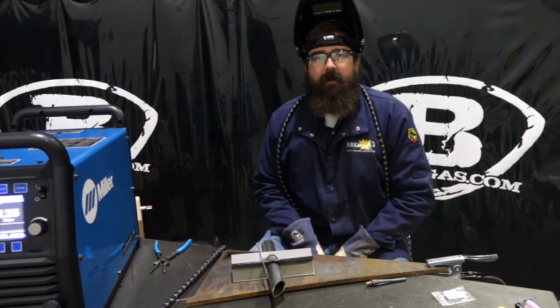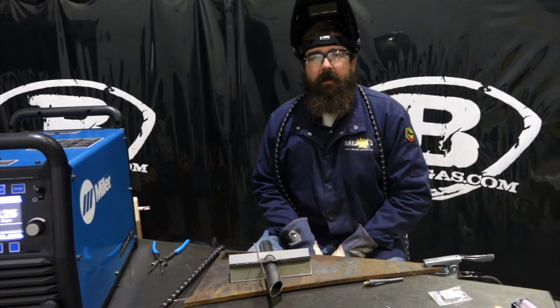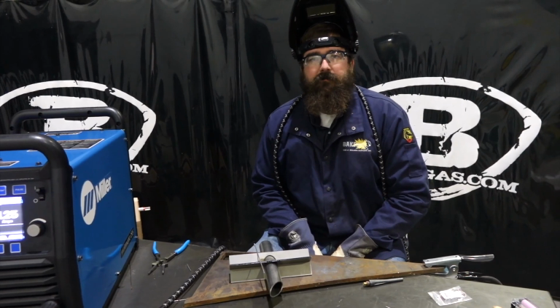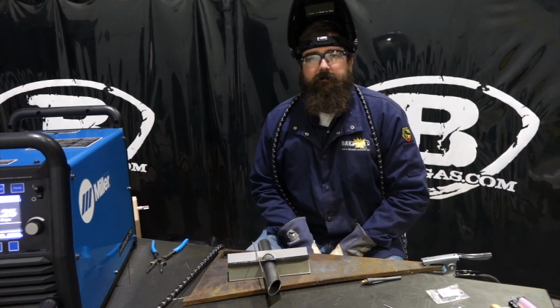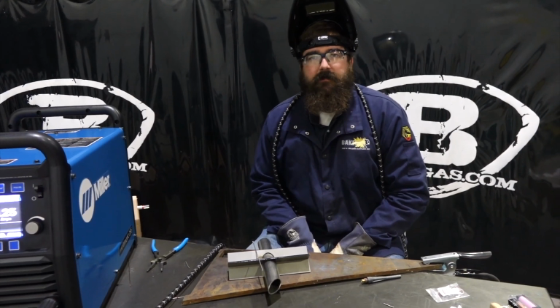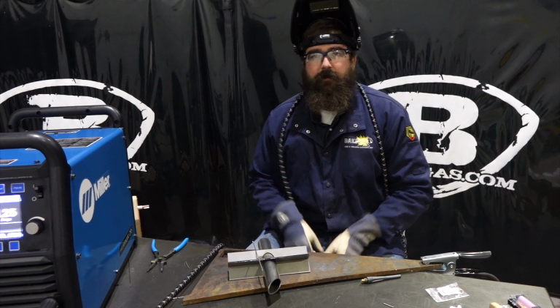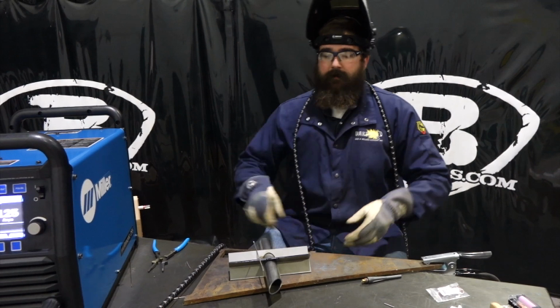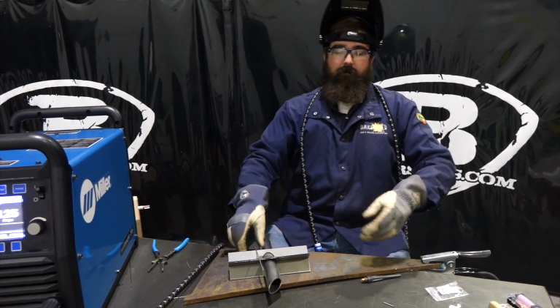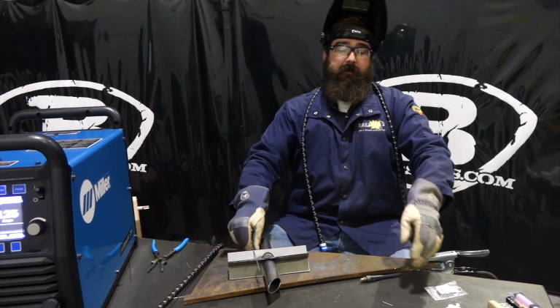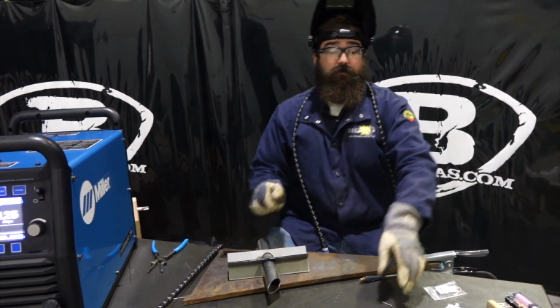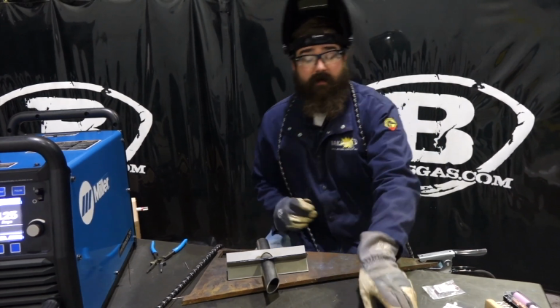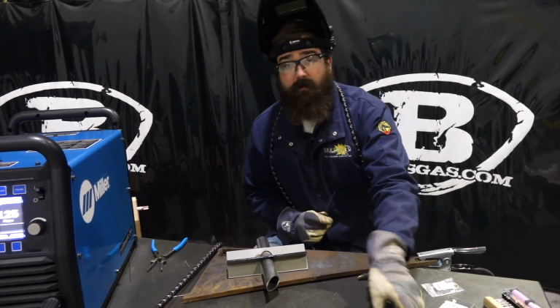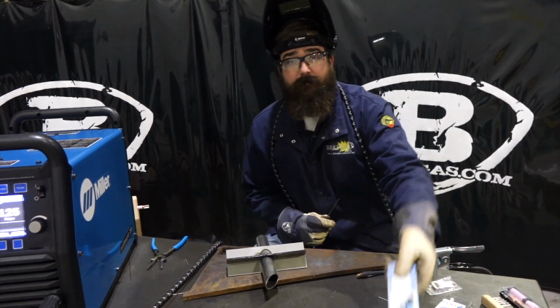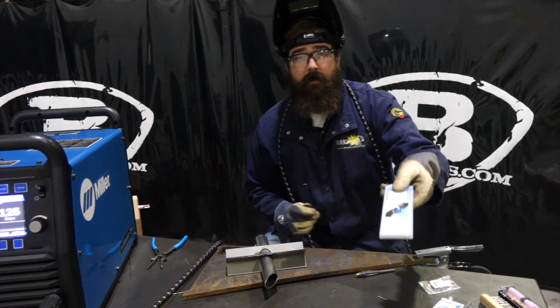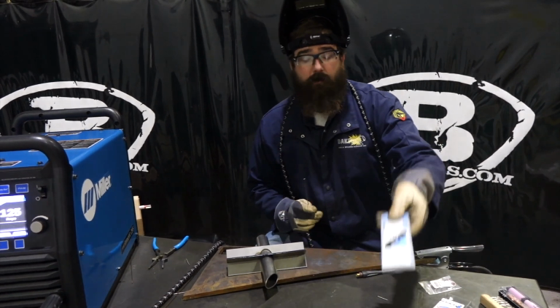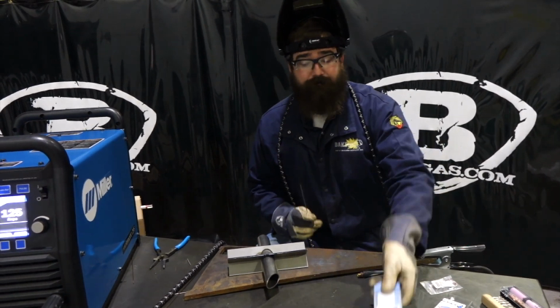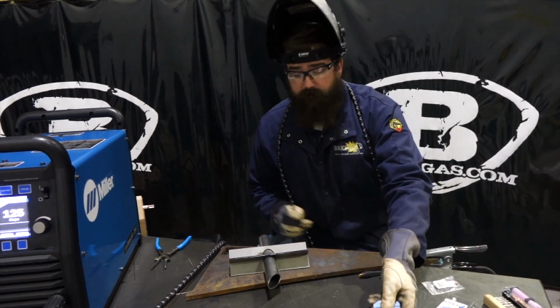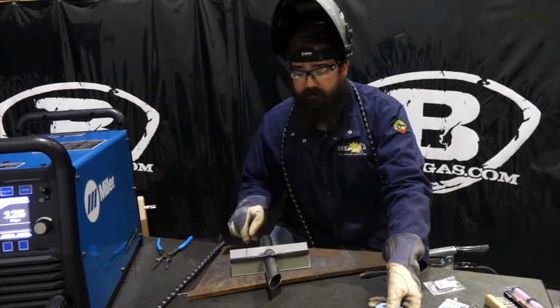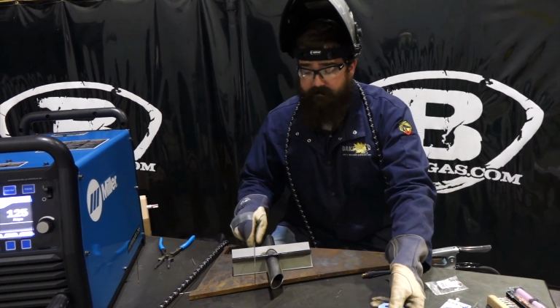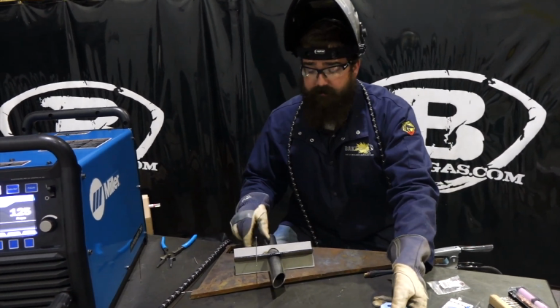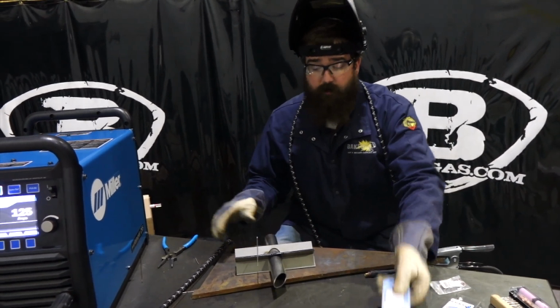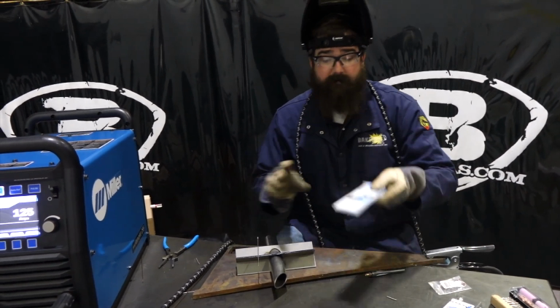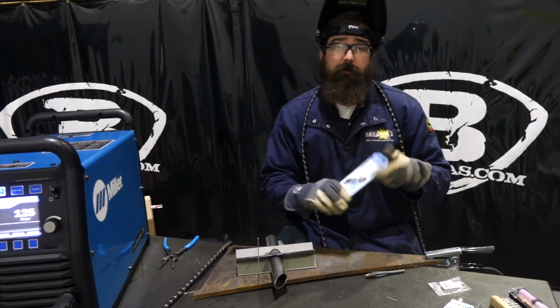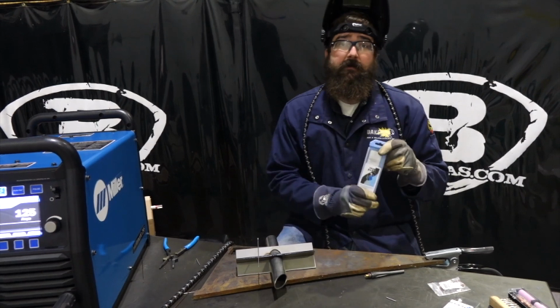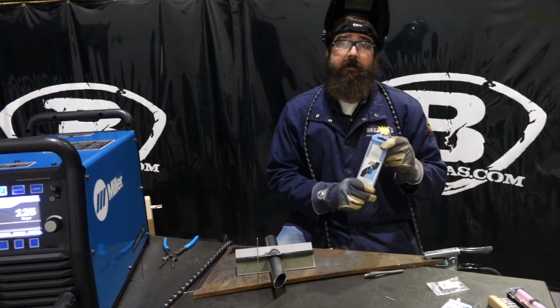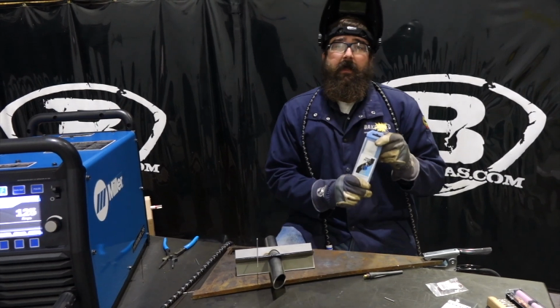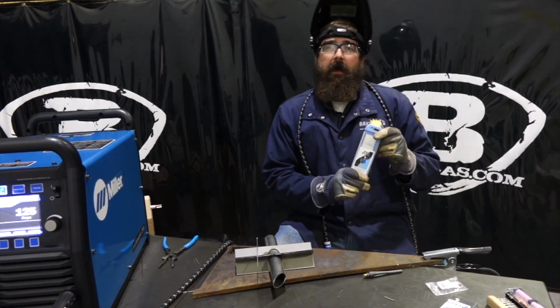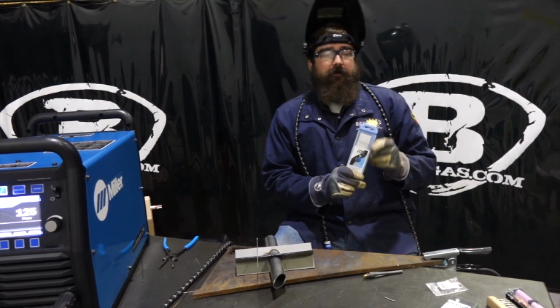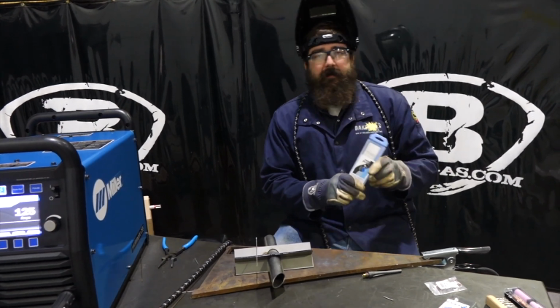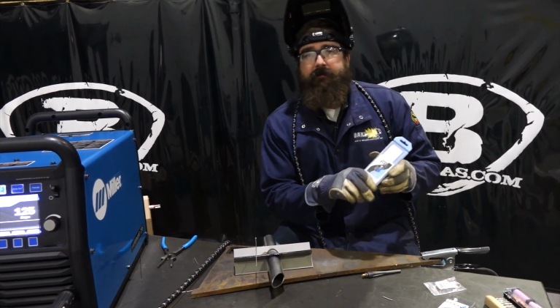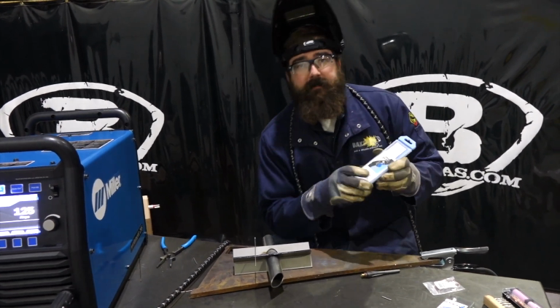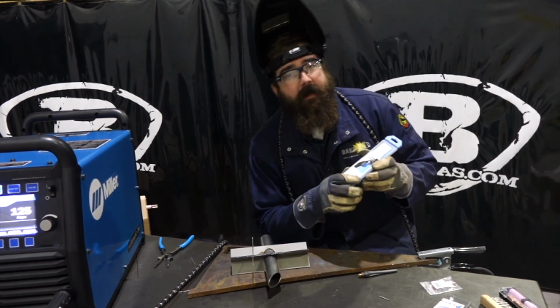Hi, I'm Andrew at Baker's Gas. We're here today with Blue Demon TruFlex Tungsten. This is the industry's only flexible tungsten and you can find it at BakersGas.com.